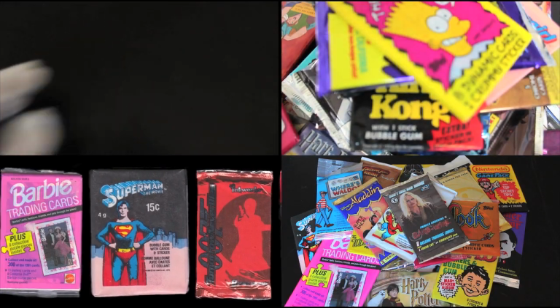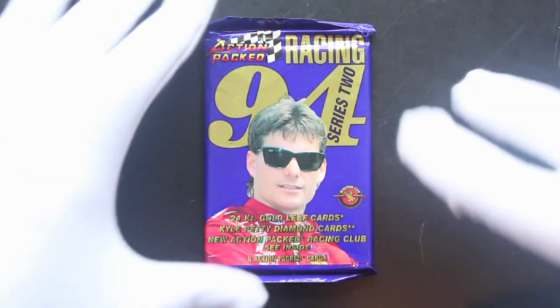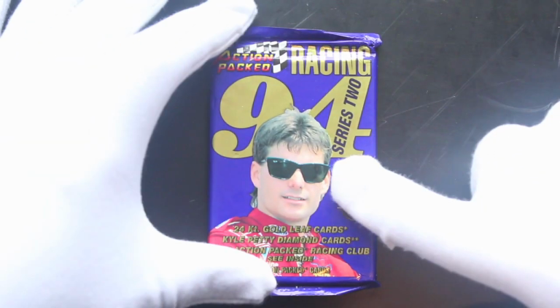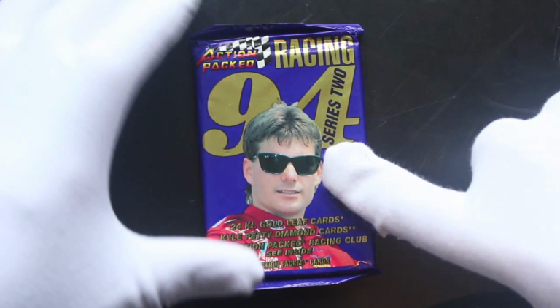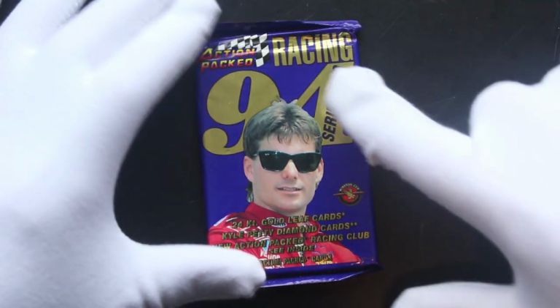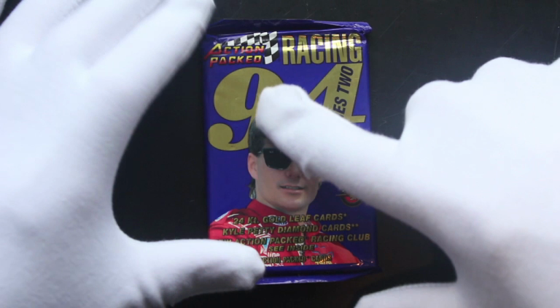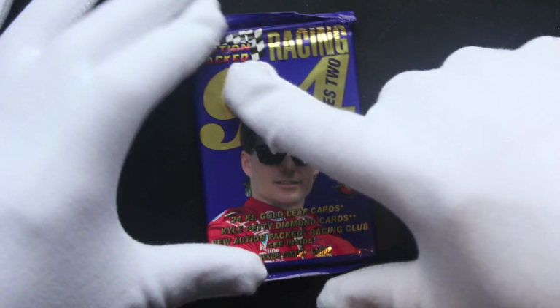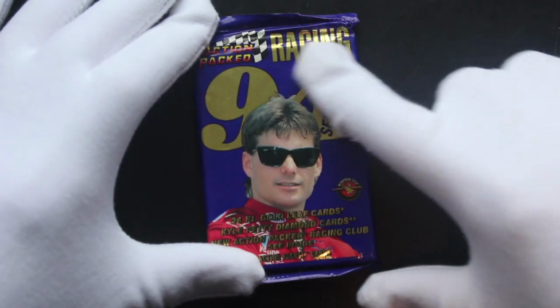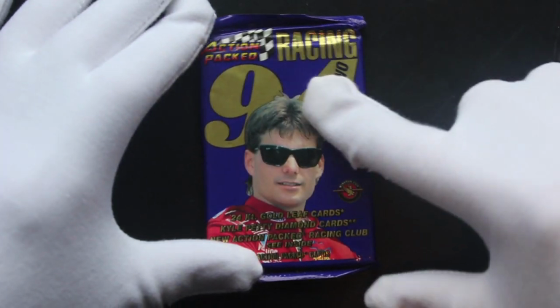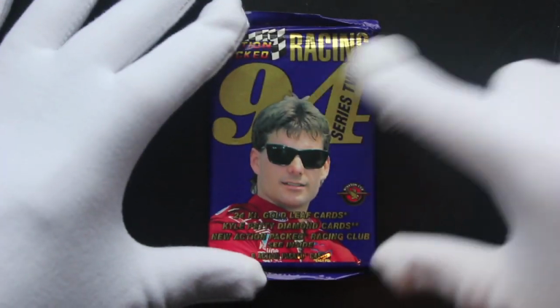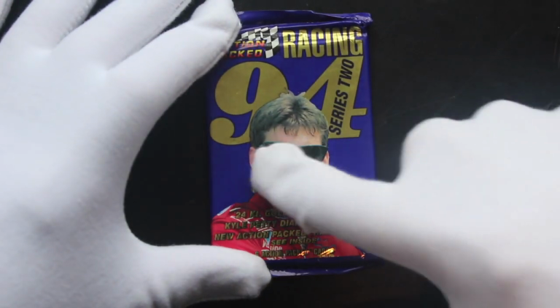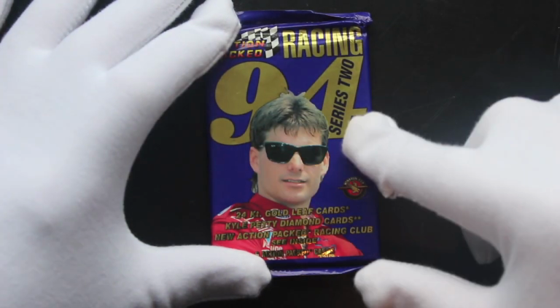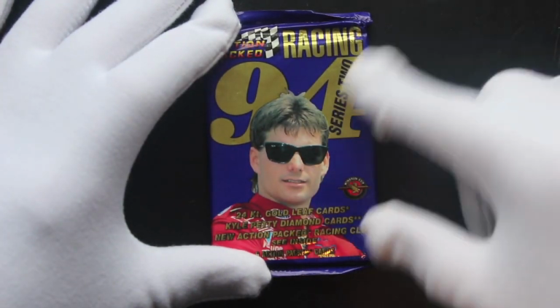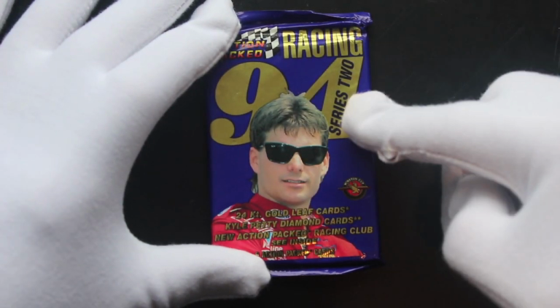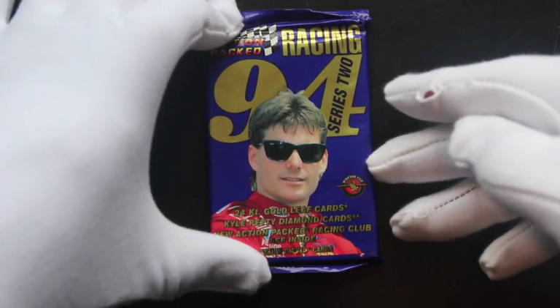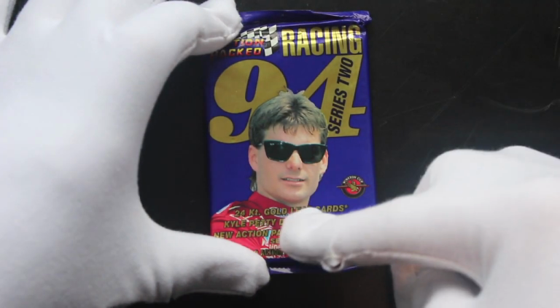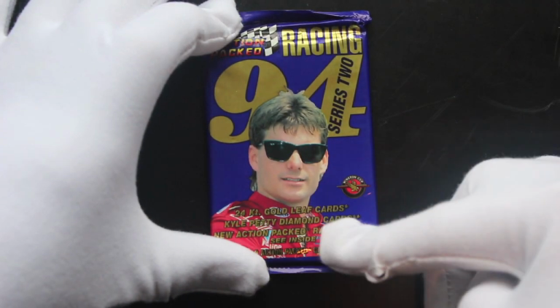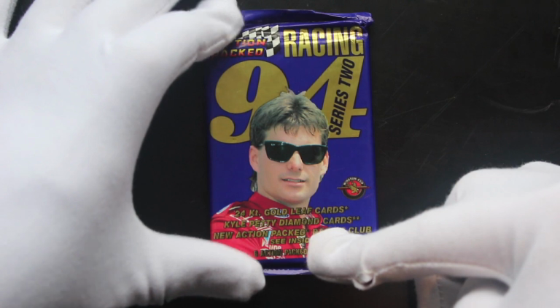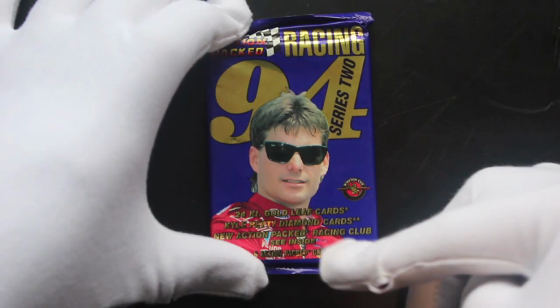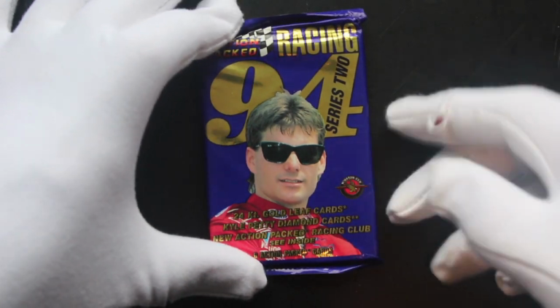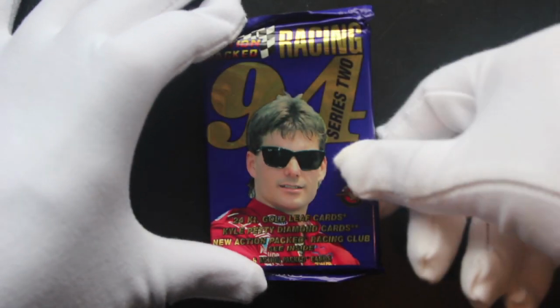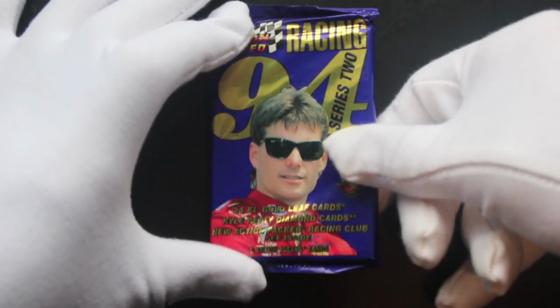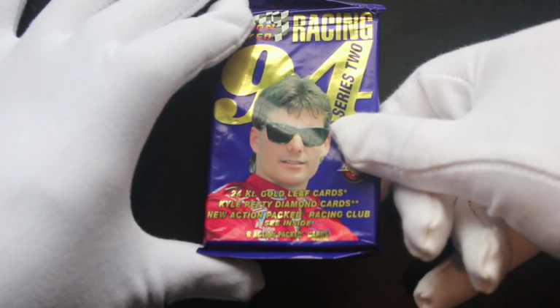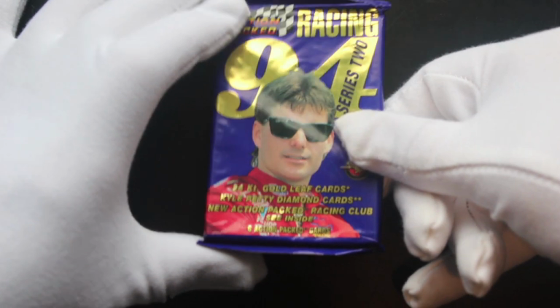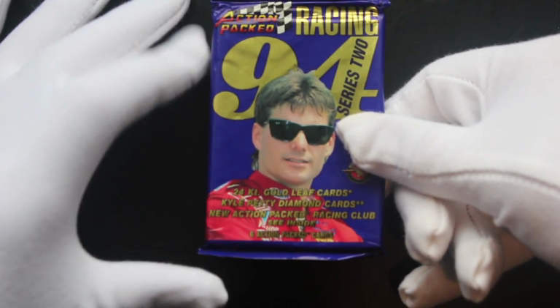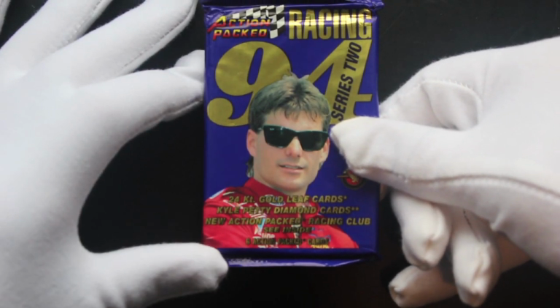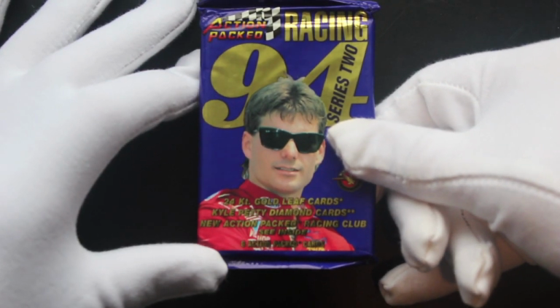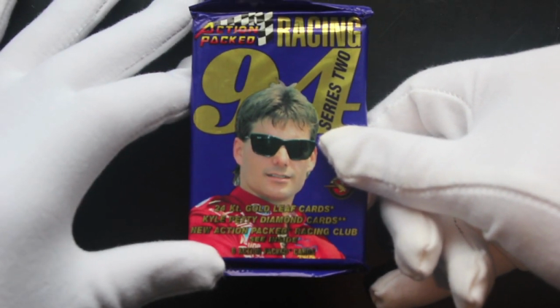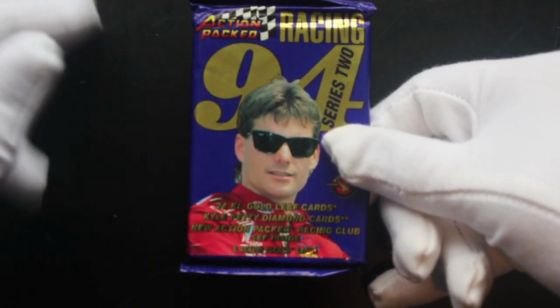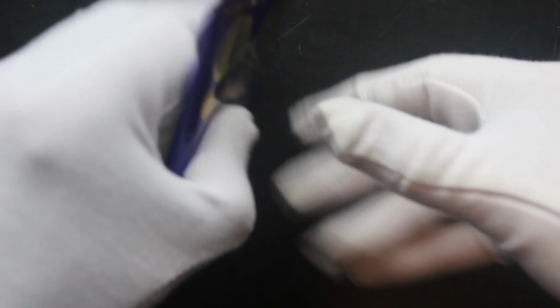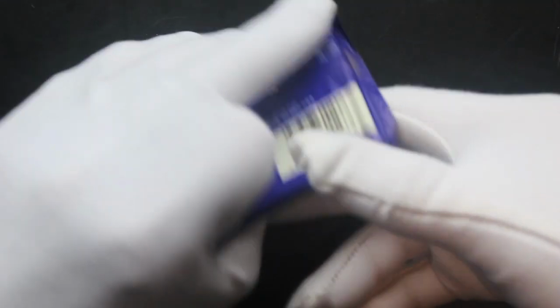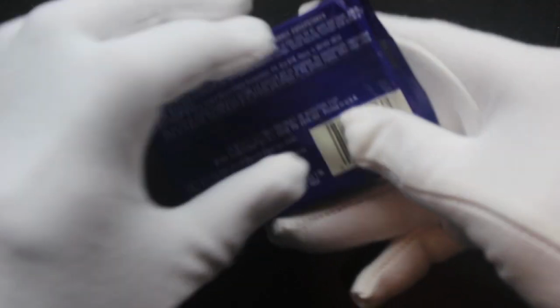Hello, it's me, Trading Card Tony. For another episode today, we've got Action Packed Racing 1994, that's Series 2, 24-karat Gold Leaf cards, Kyle Petty Diamond cards, new Action Packed Racing Club — see inside — six cards.